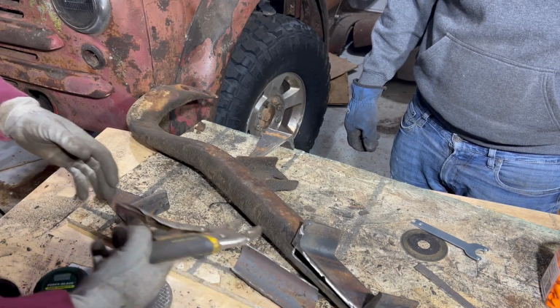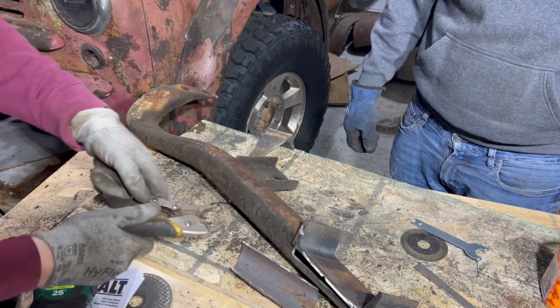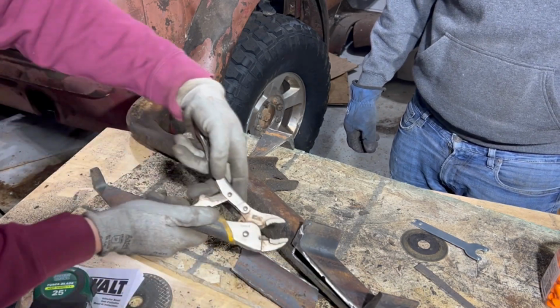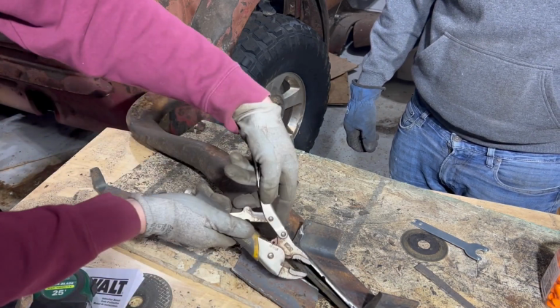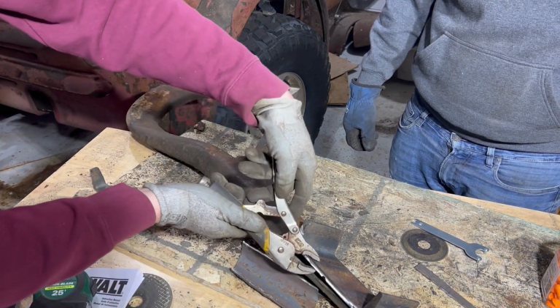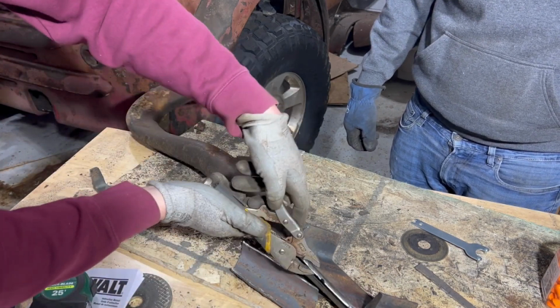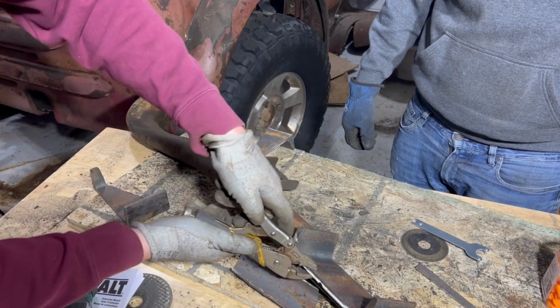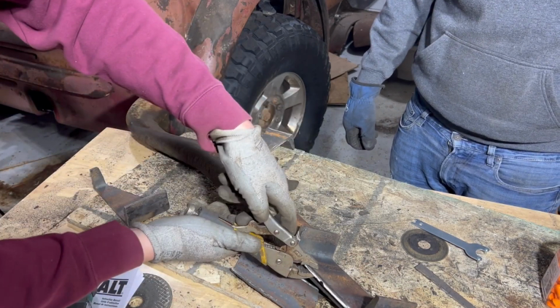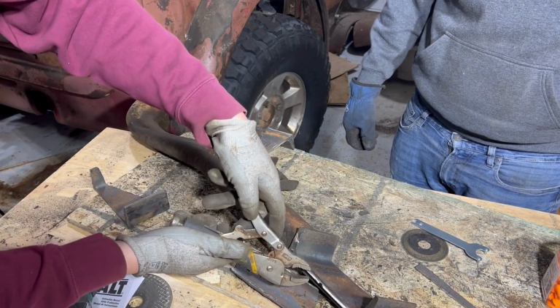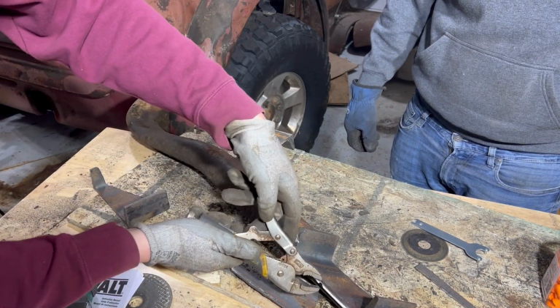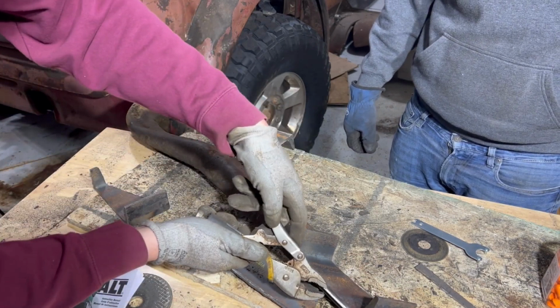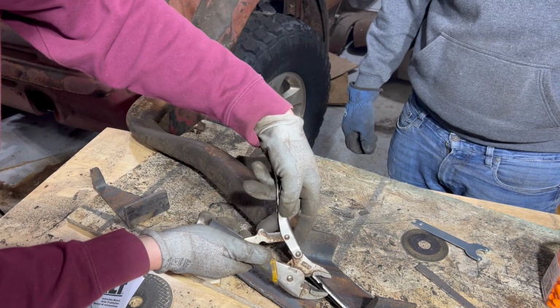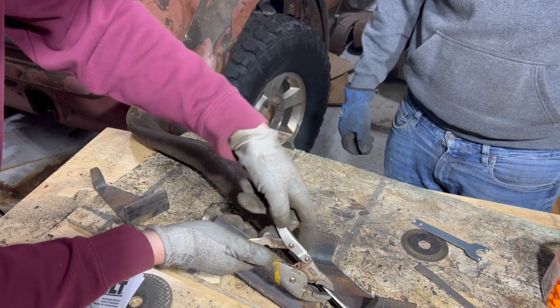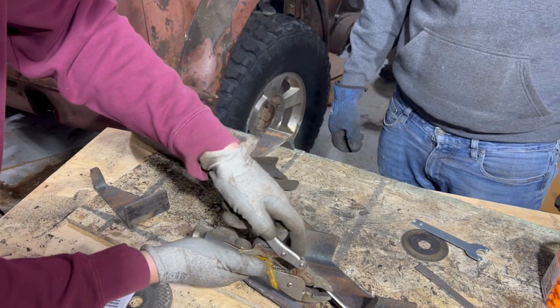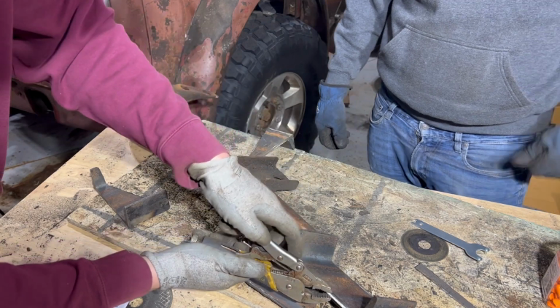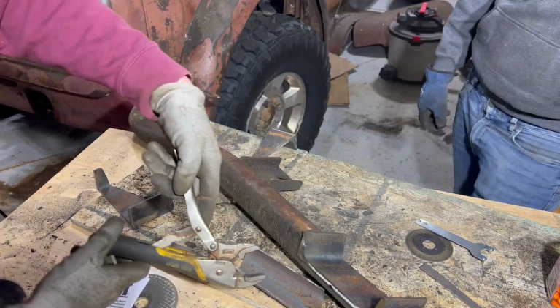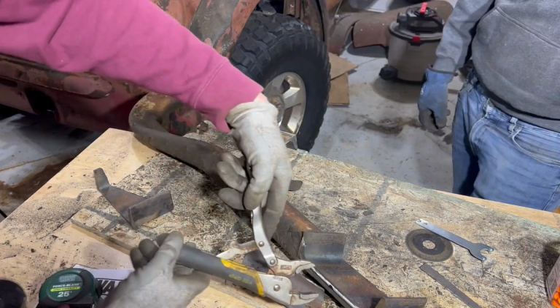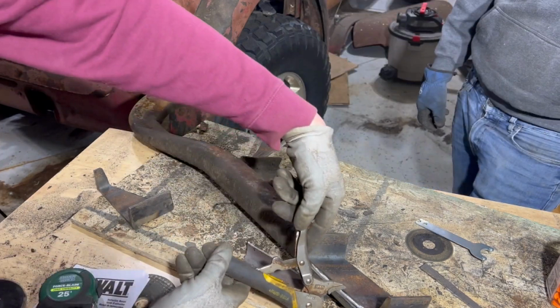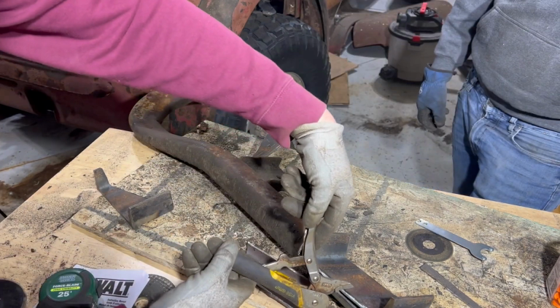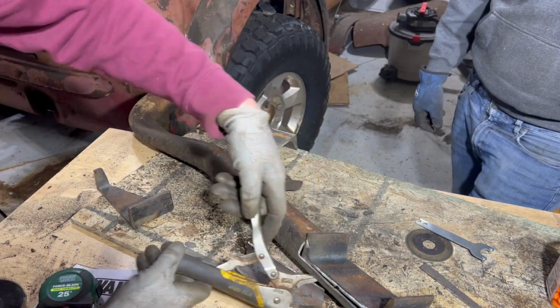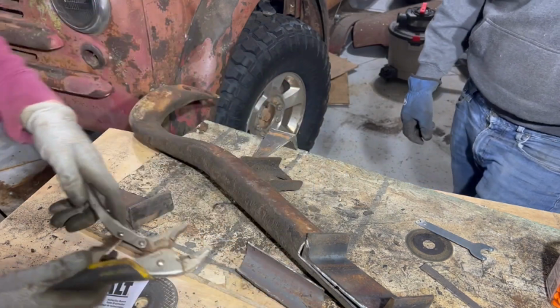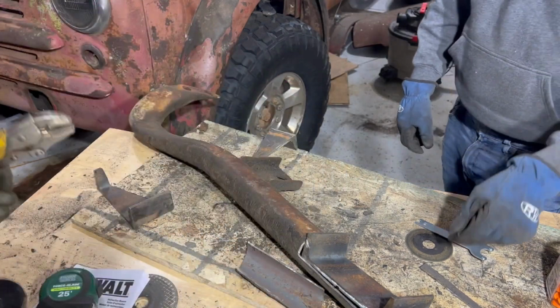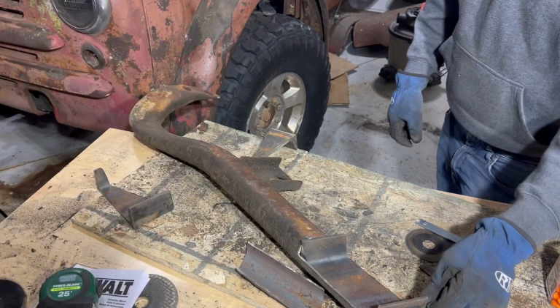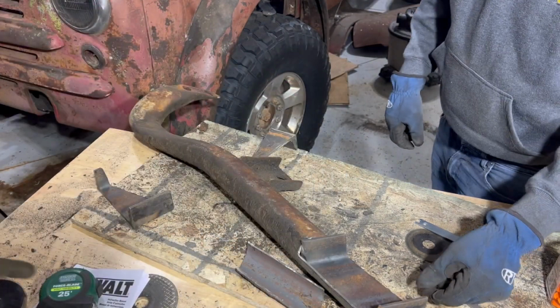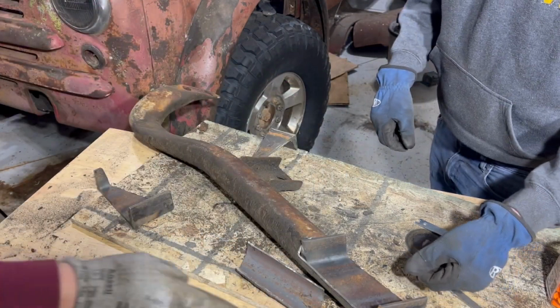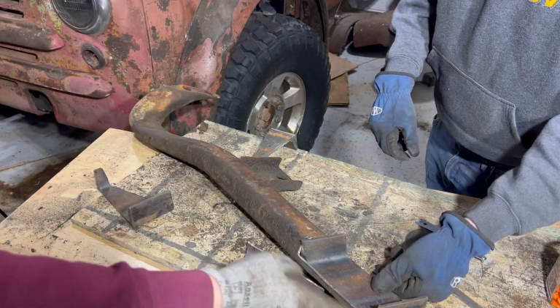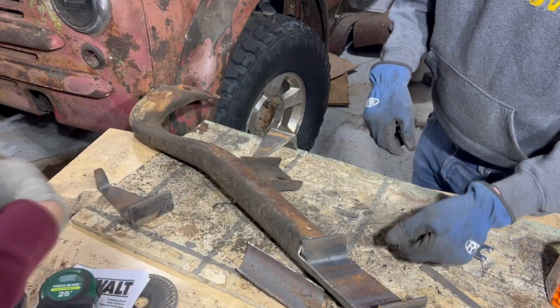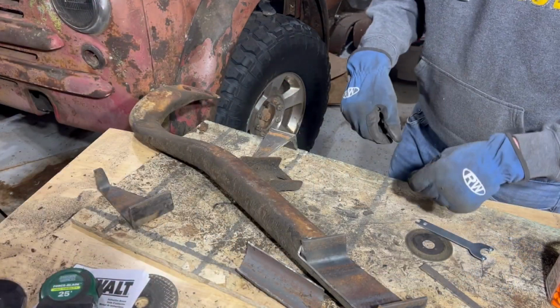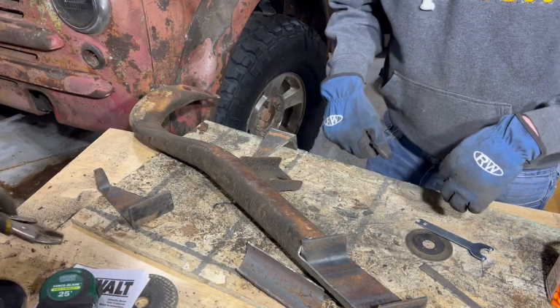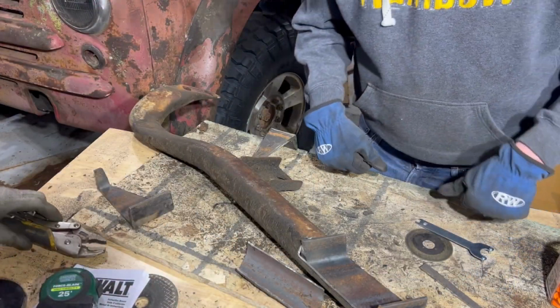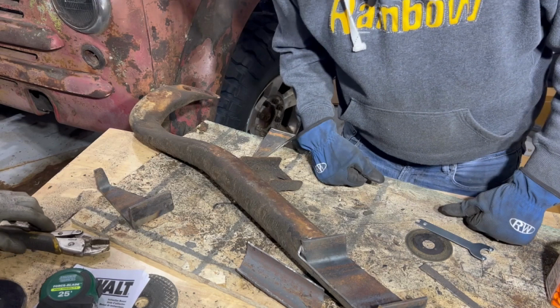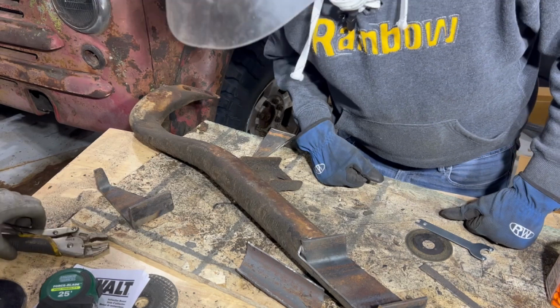Like a glove — it fits like a glove. Now we're cleaning up surfaces and getting ready to weld it.